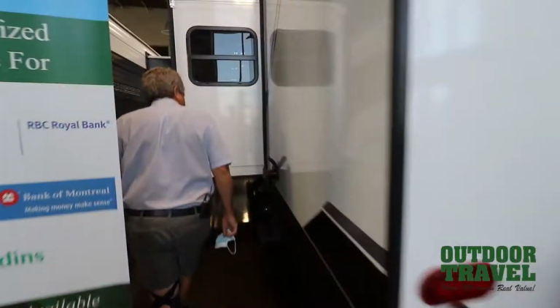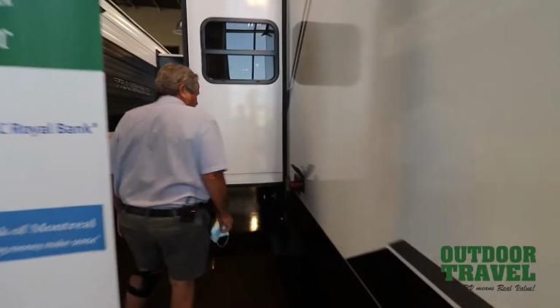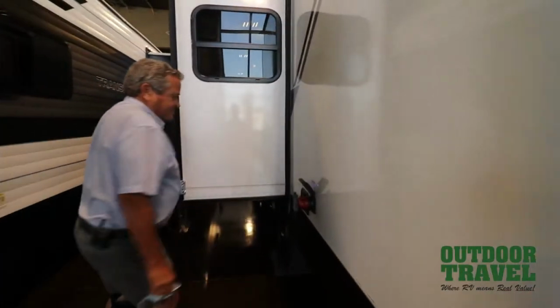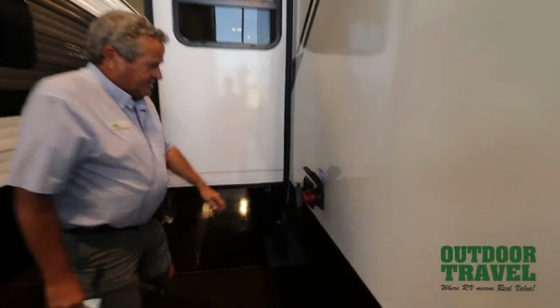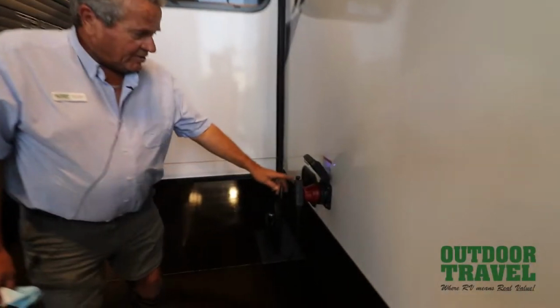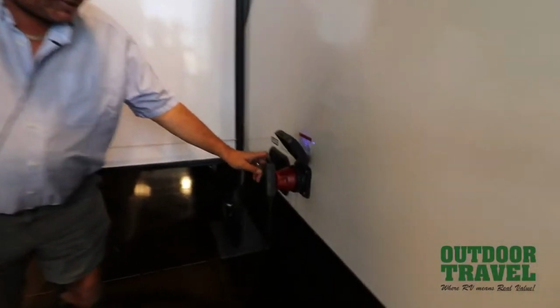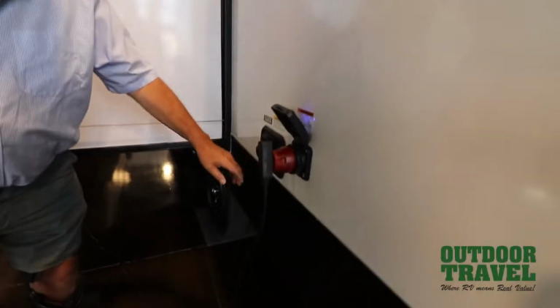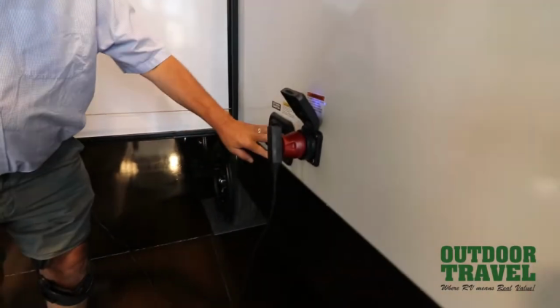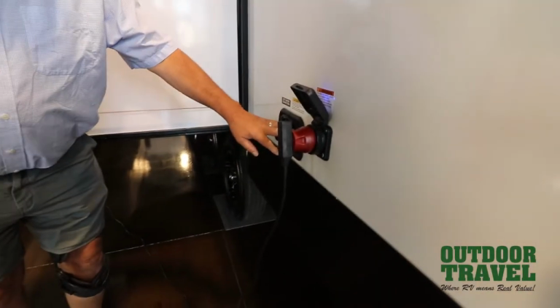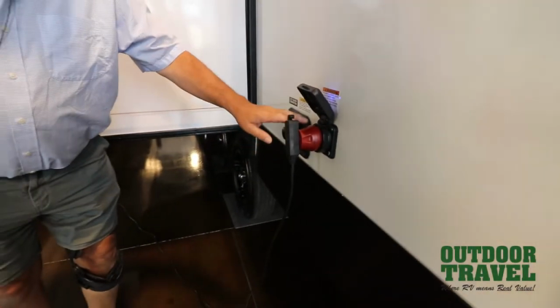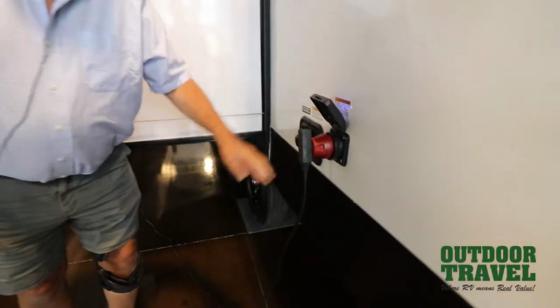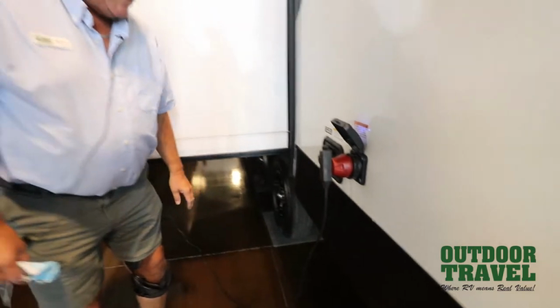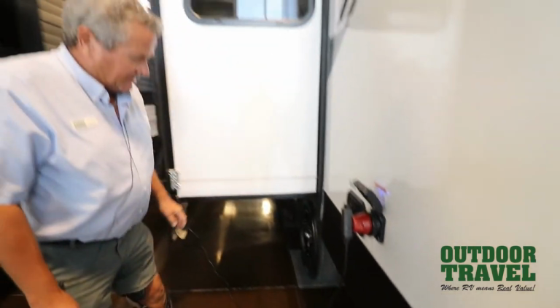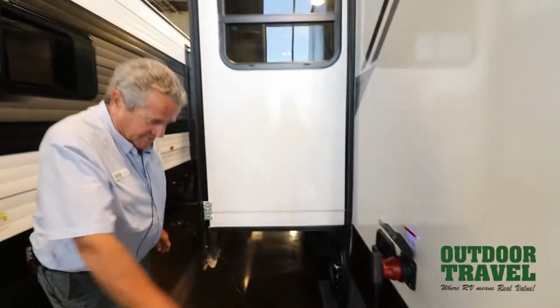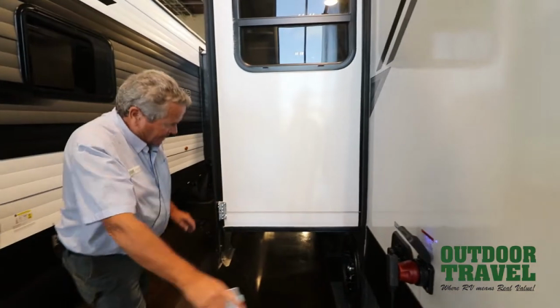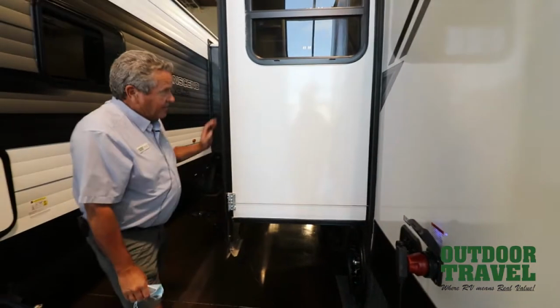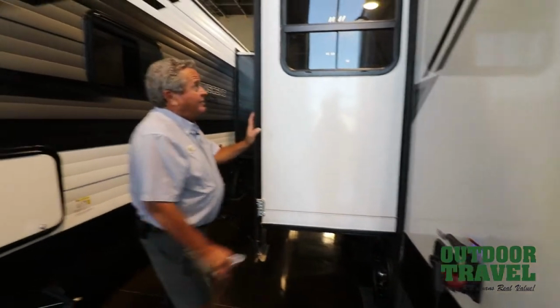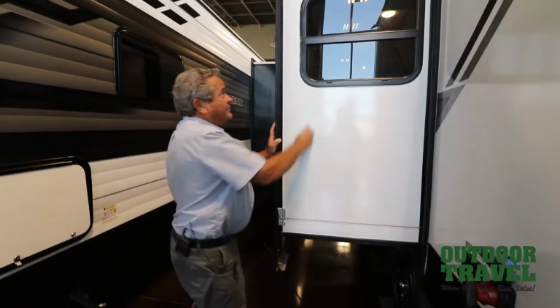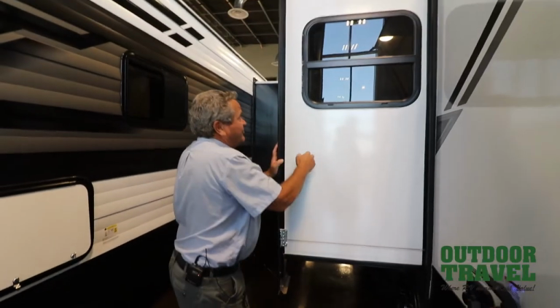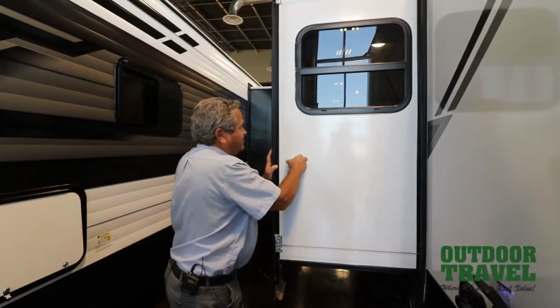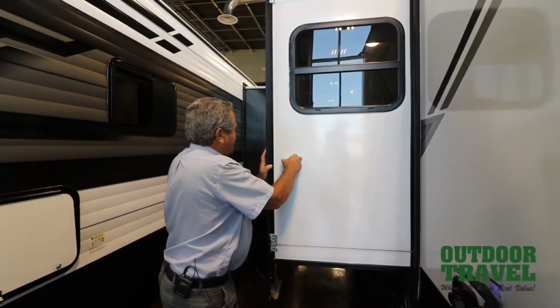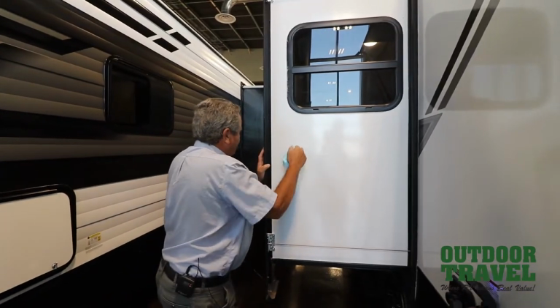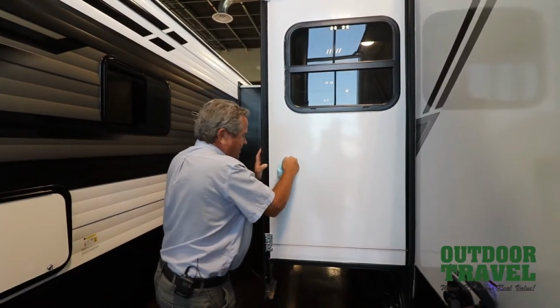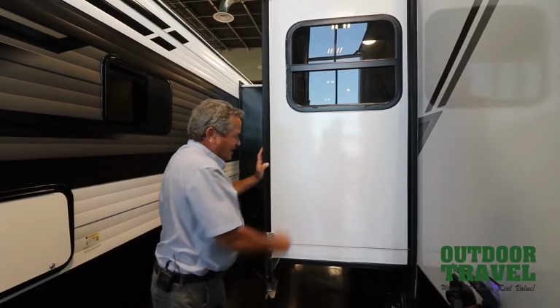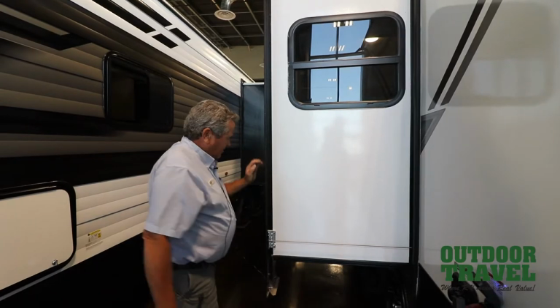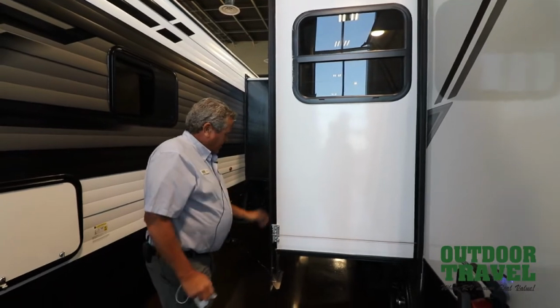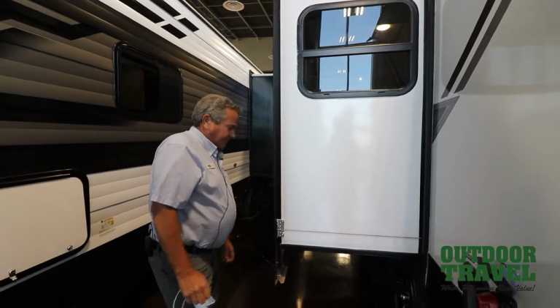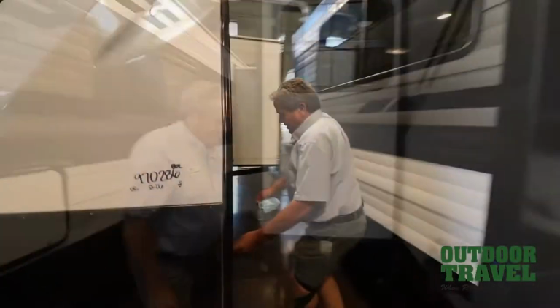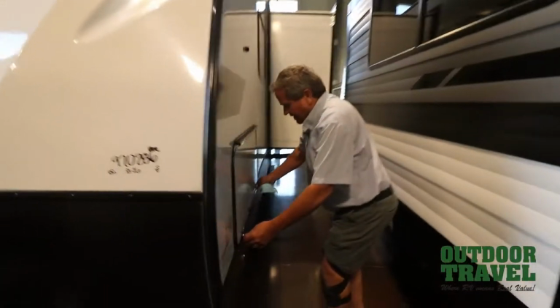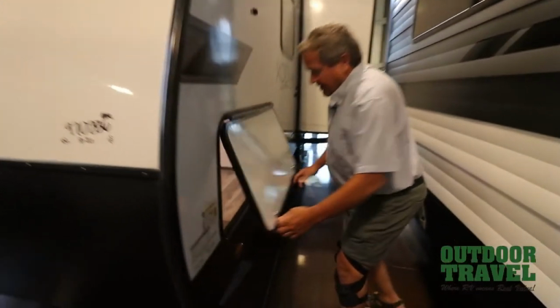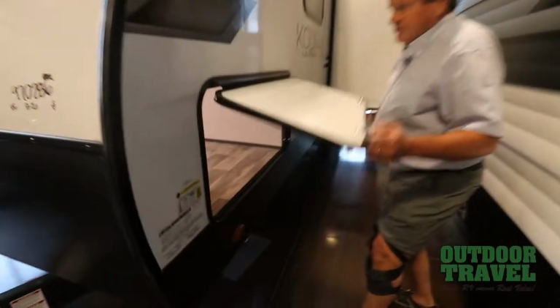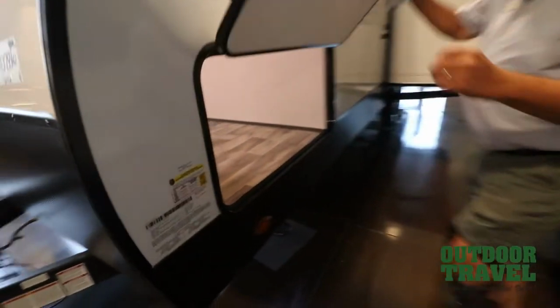On the other side you've got a city water hook-up connection right here, a city flush here, and it's 30 amp service. Your sewer lines are right here. The cable system to put your slides in — all your slides are laminated all the way around.